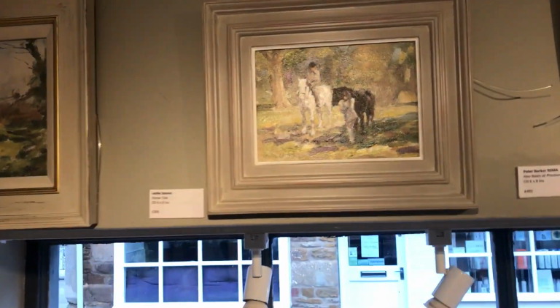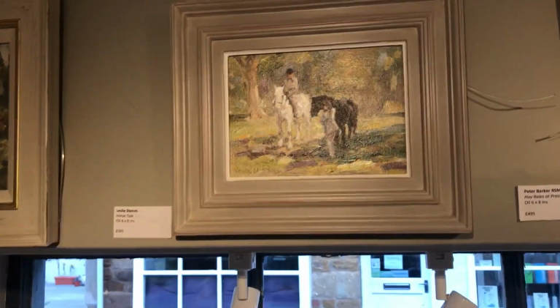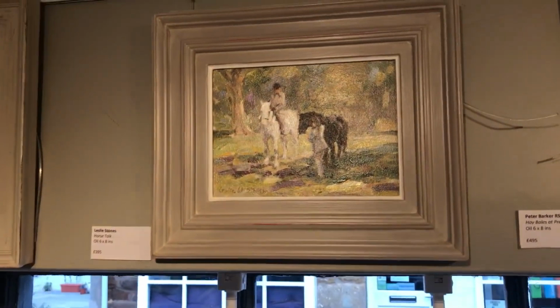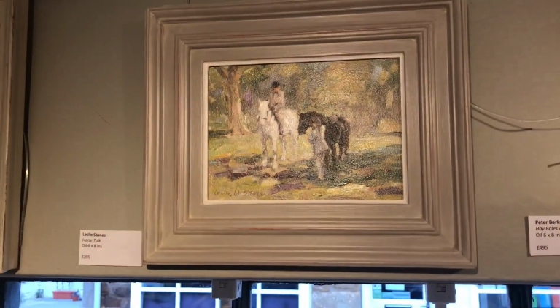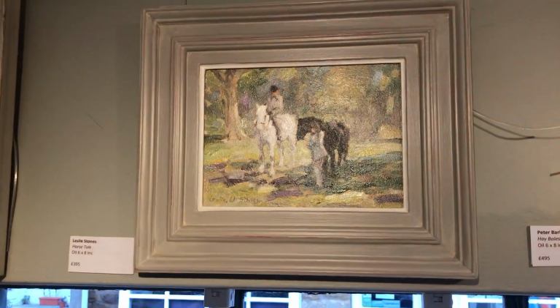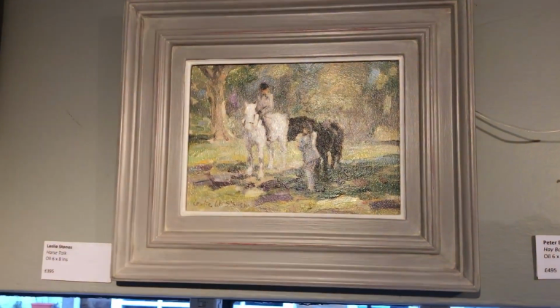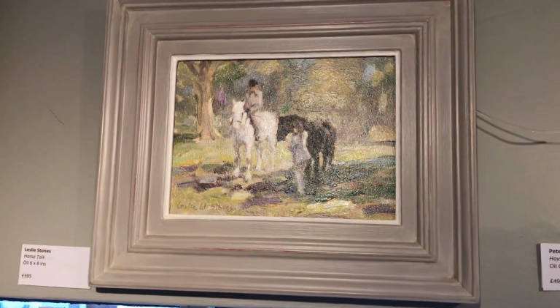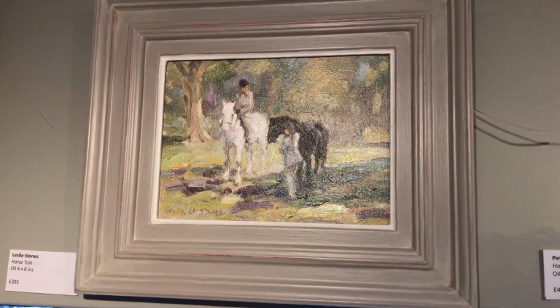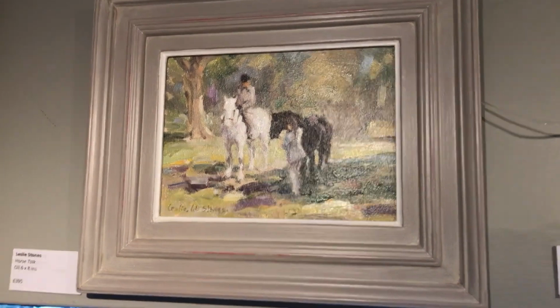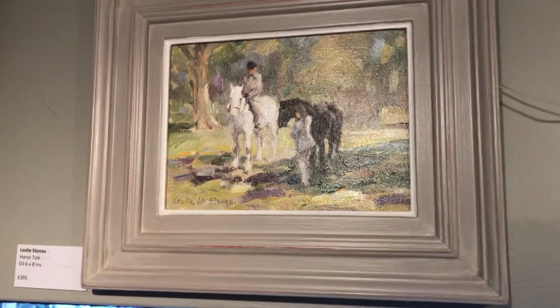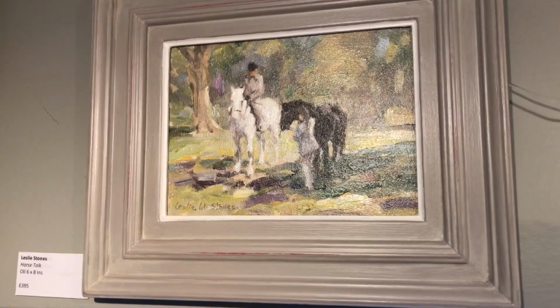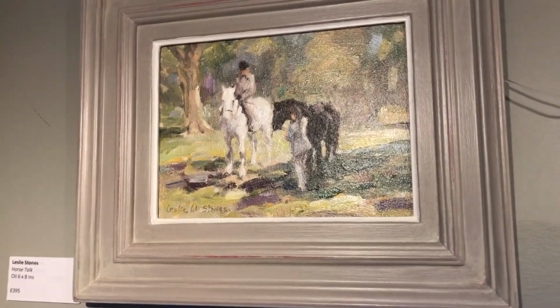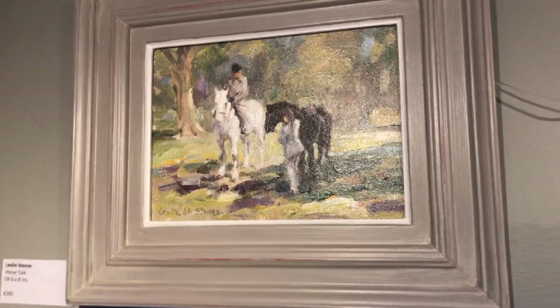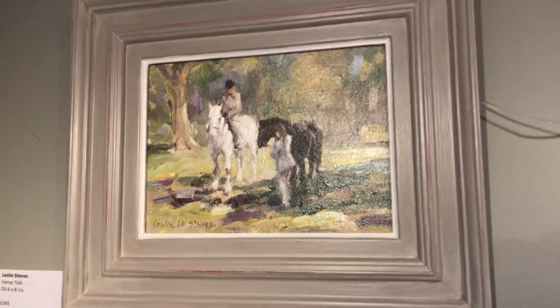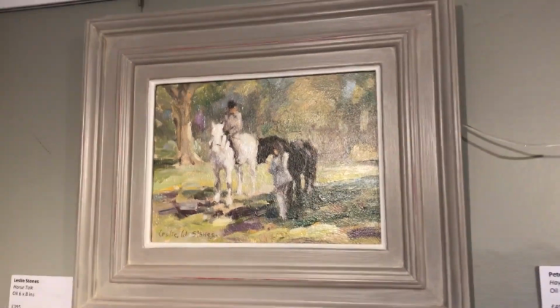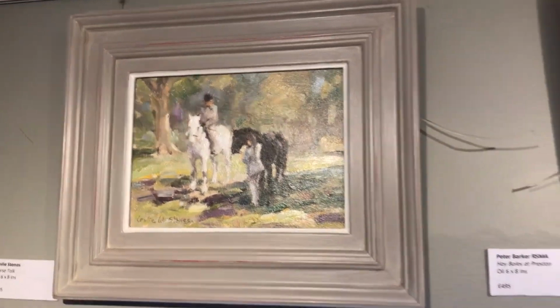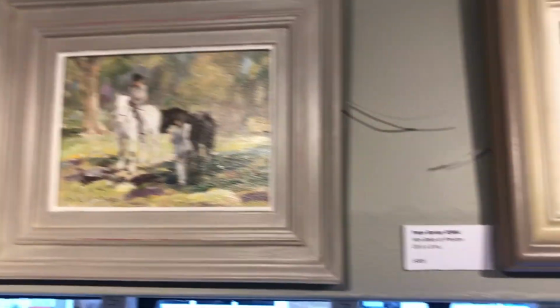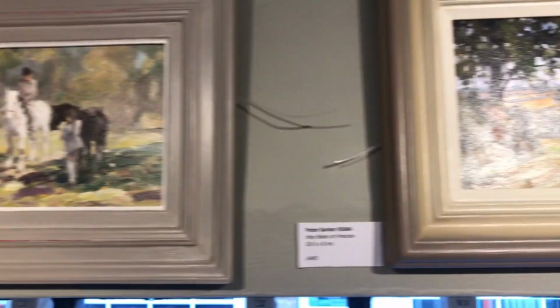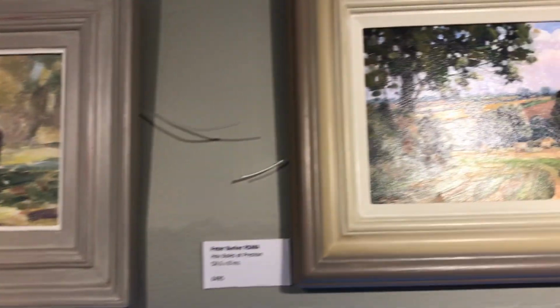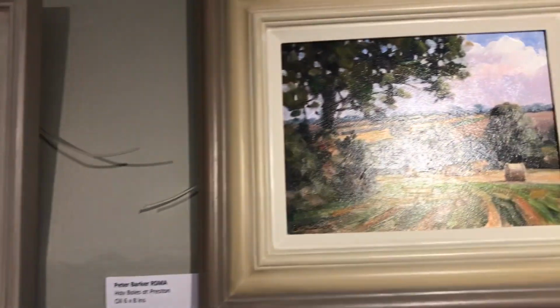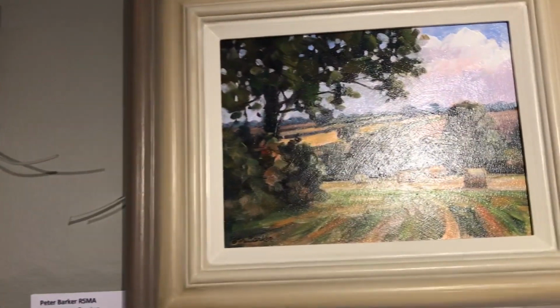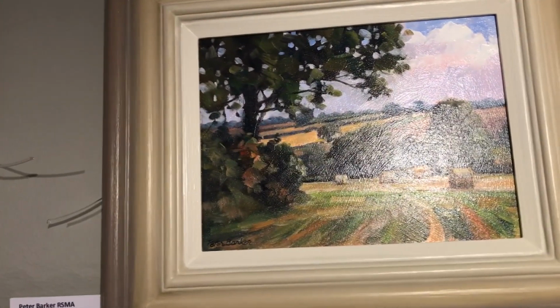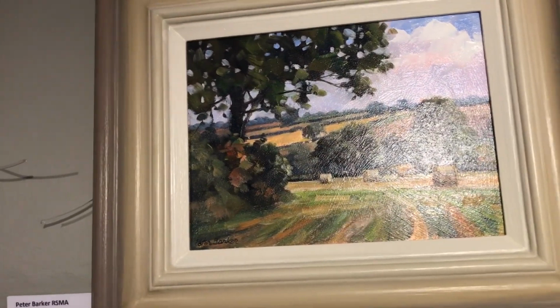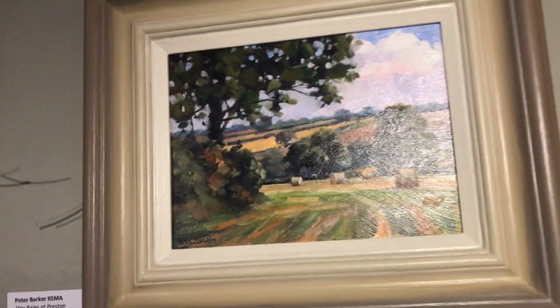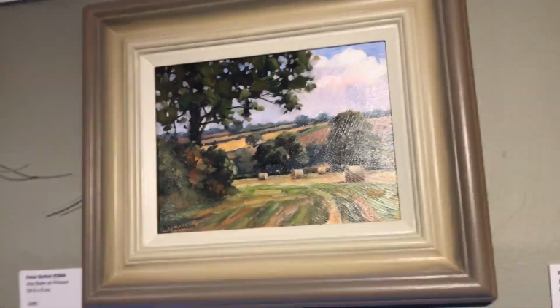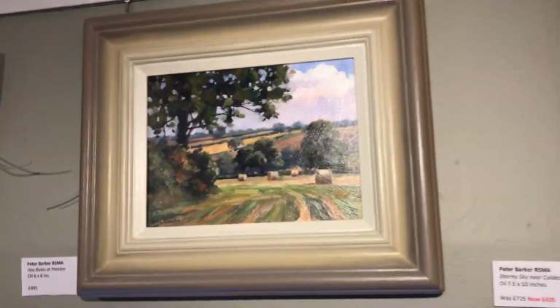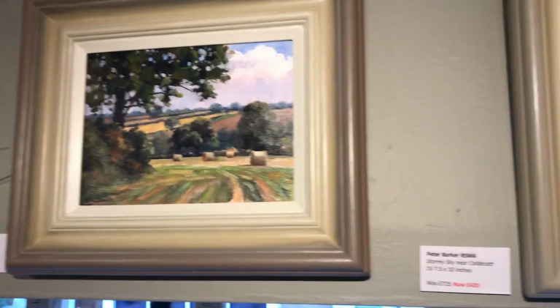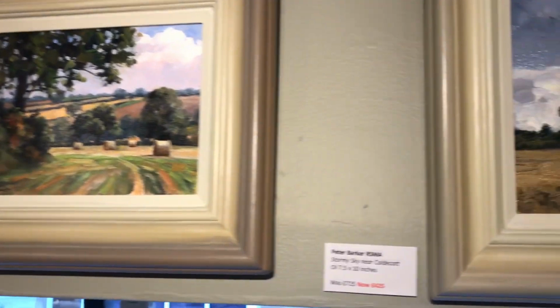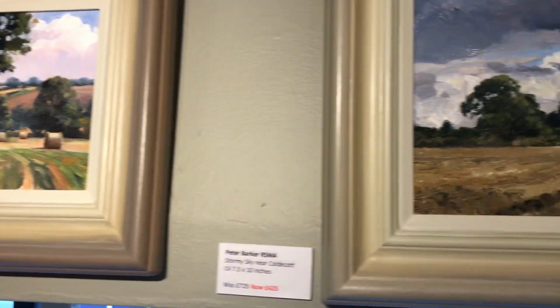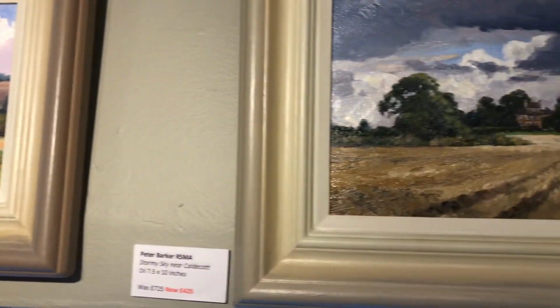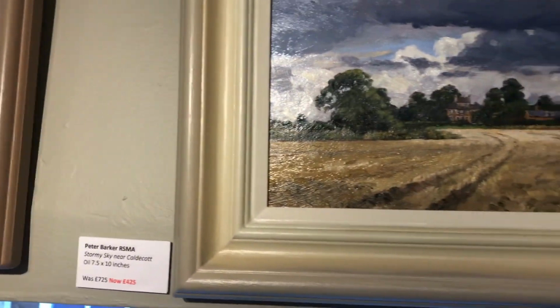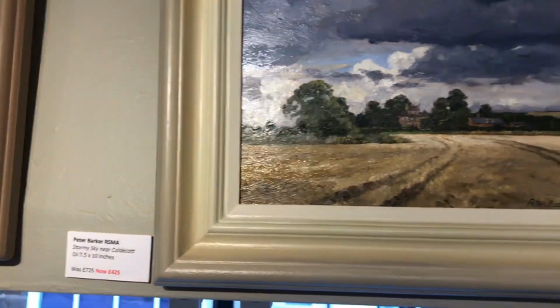Leslie Stones - beautifully crafted horses. And some small oils of mine.